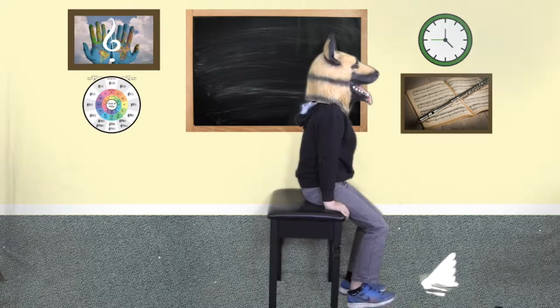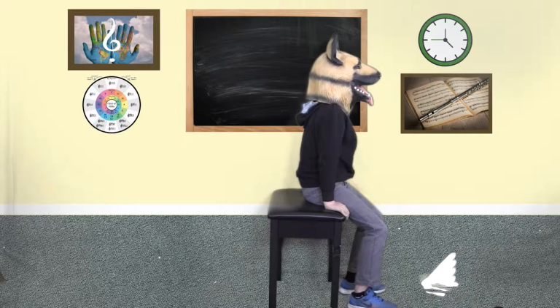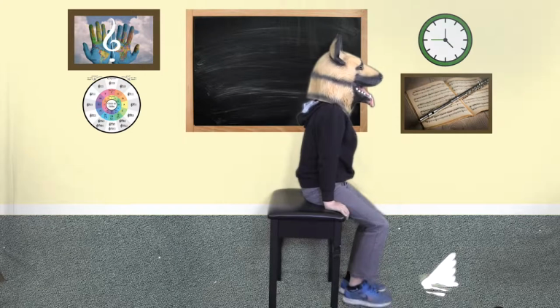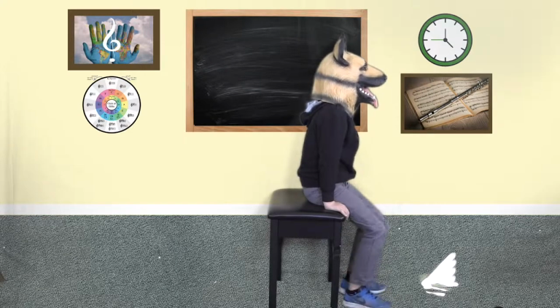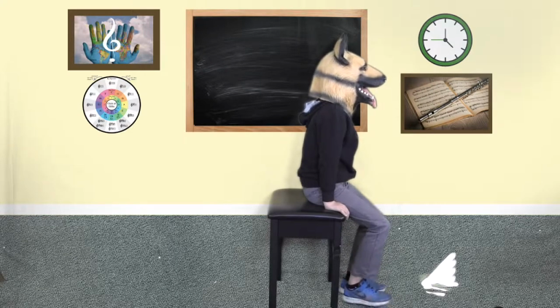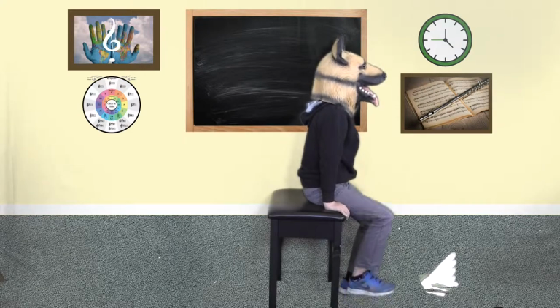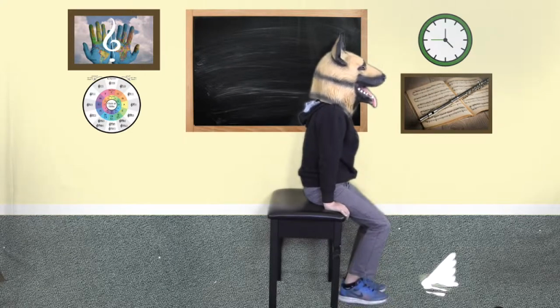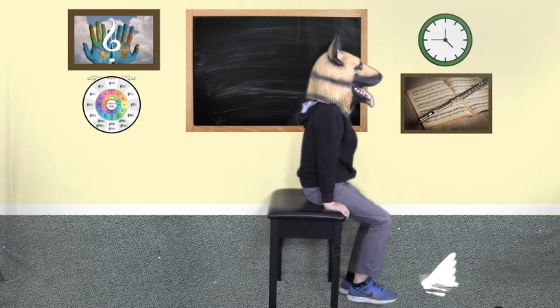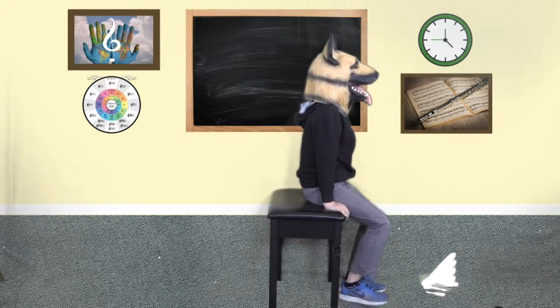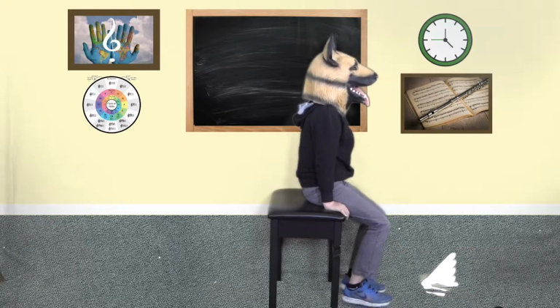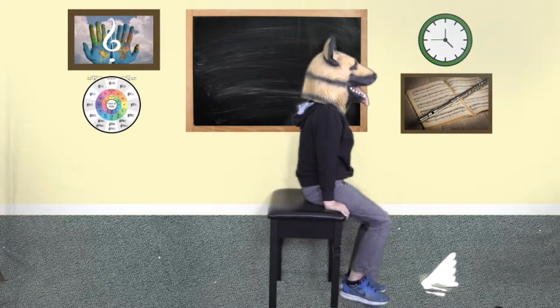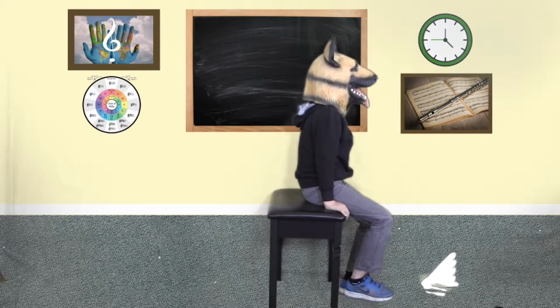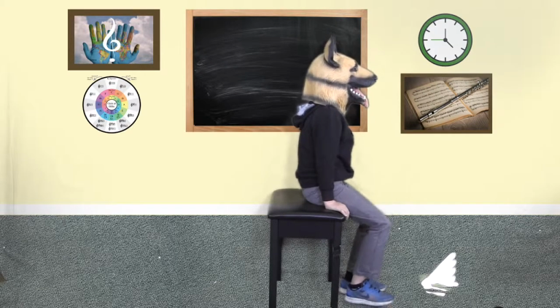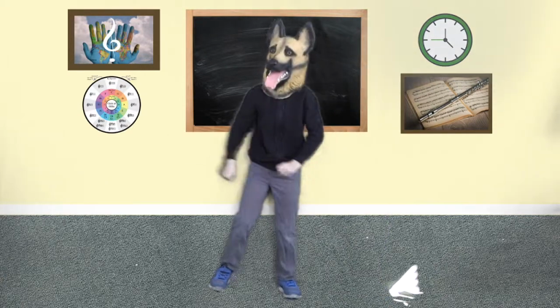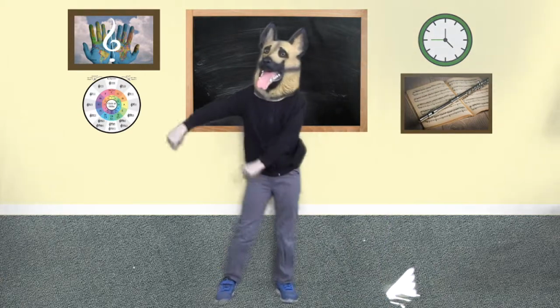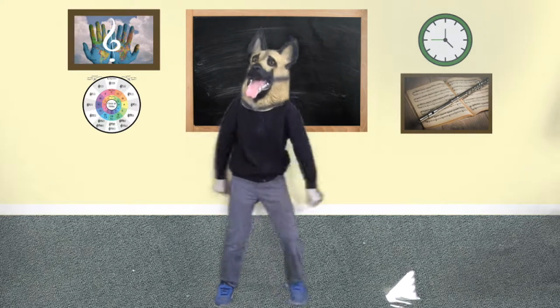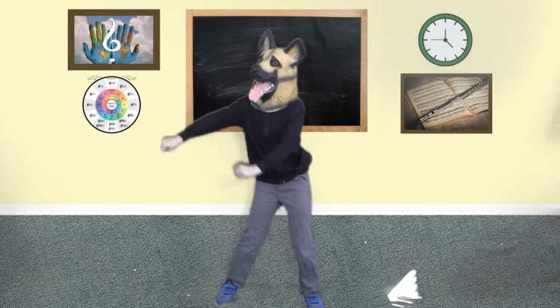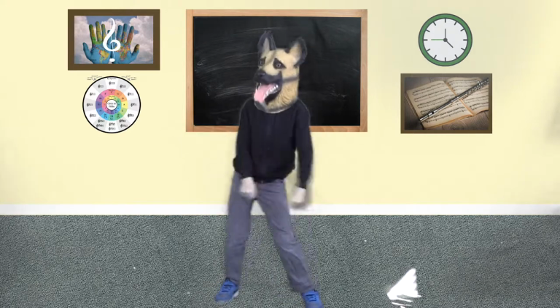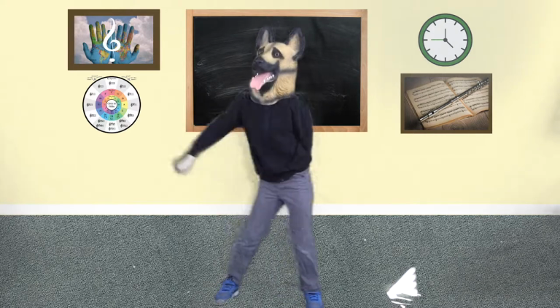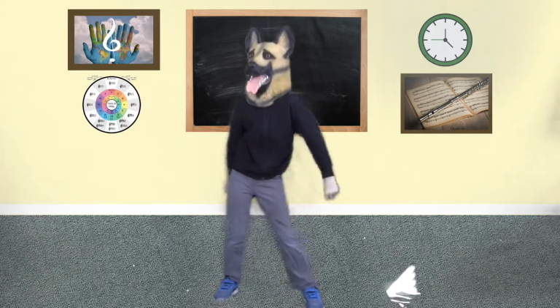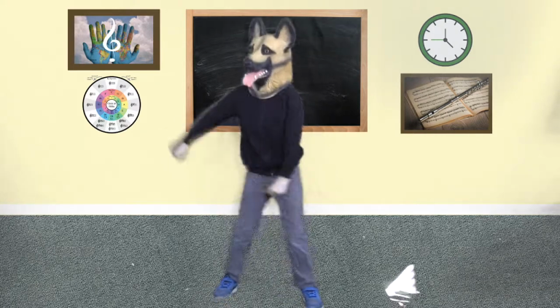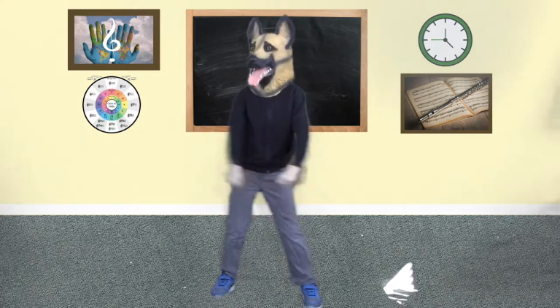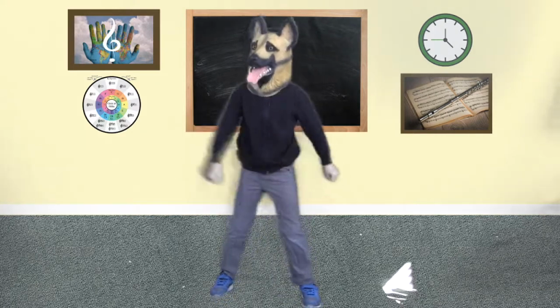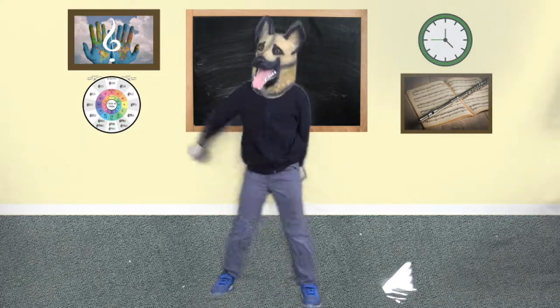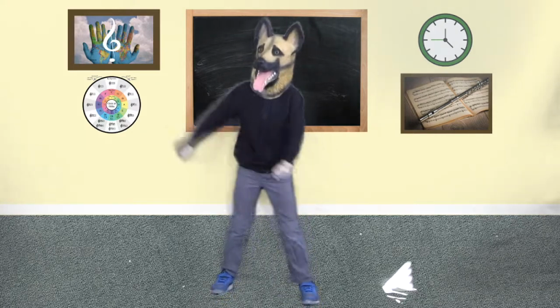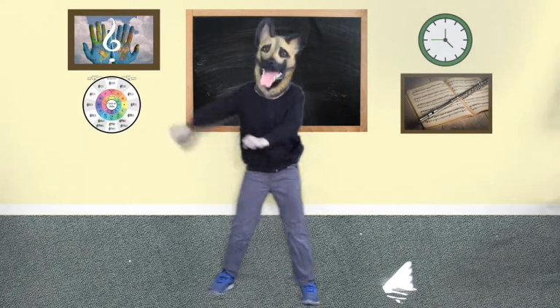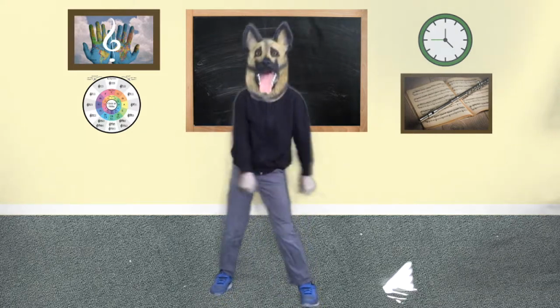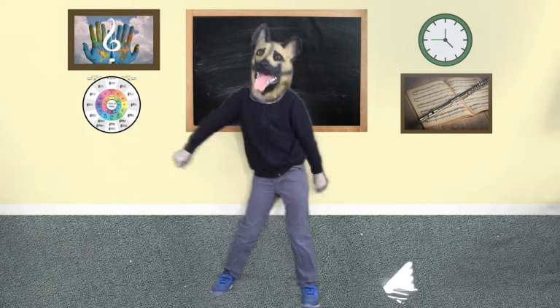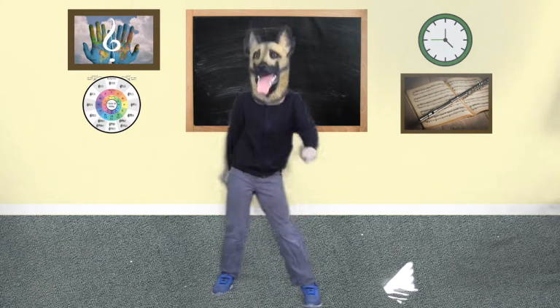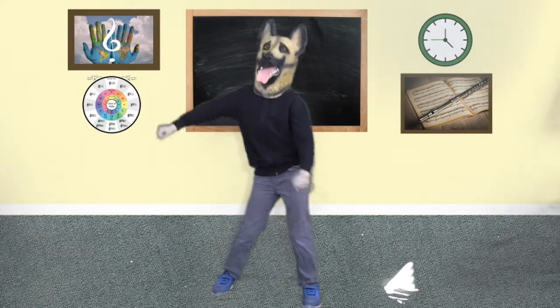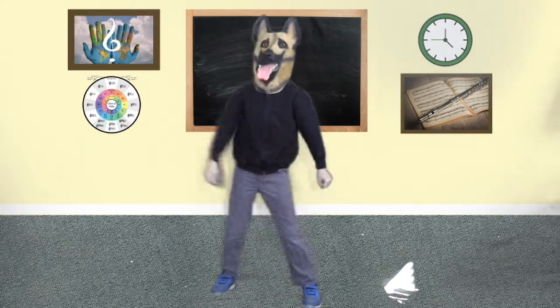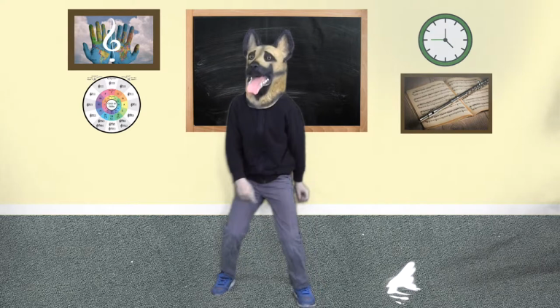Beginner students love breaking up lessons and at-home practice by moving their bodies. This is a great way for students to get off the bench, get on their feet, get their blood flowing, and enhance learning.